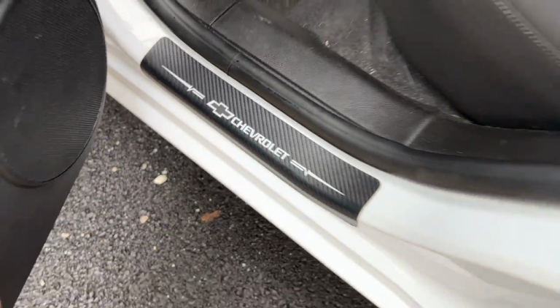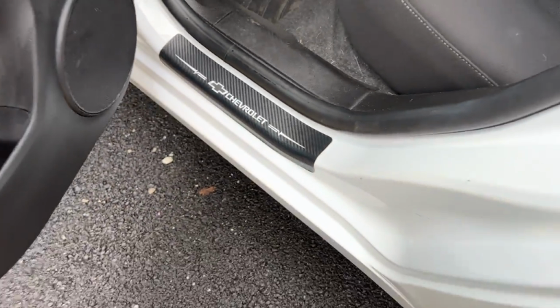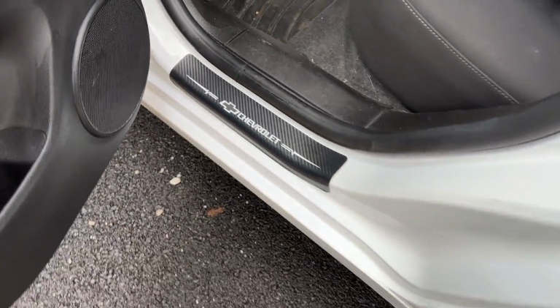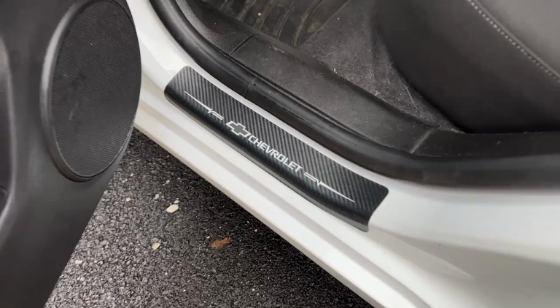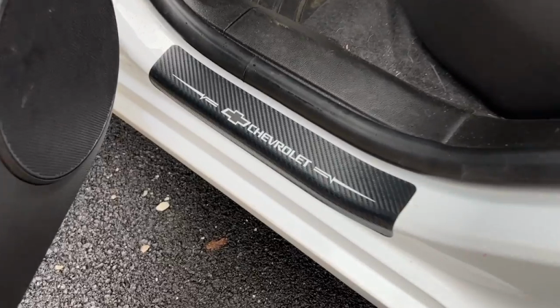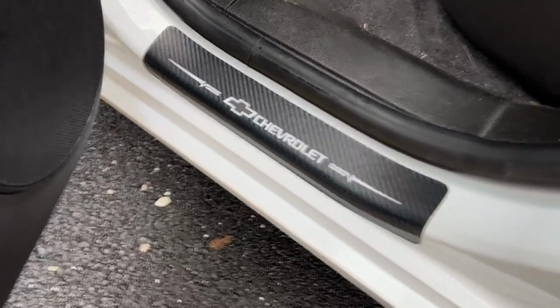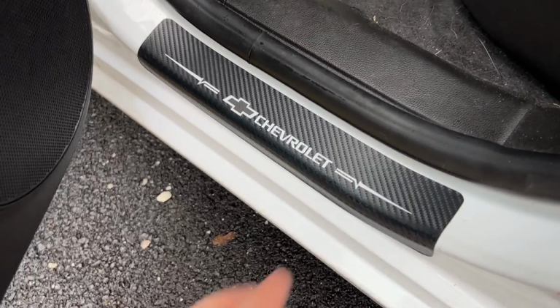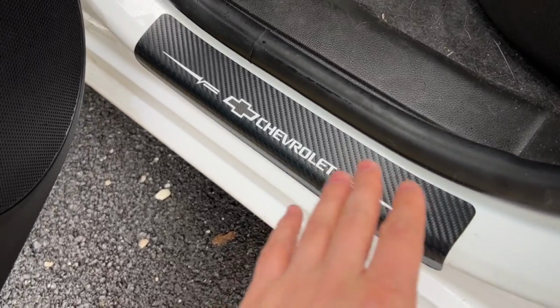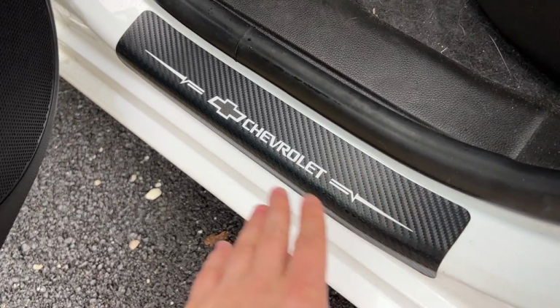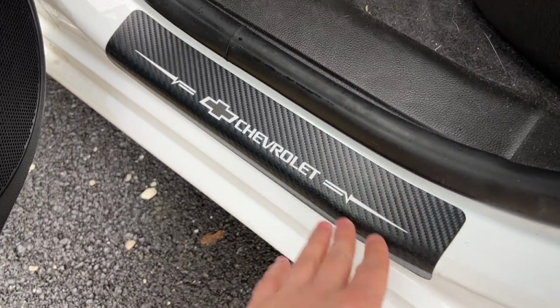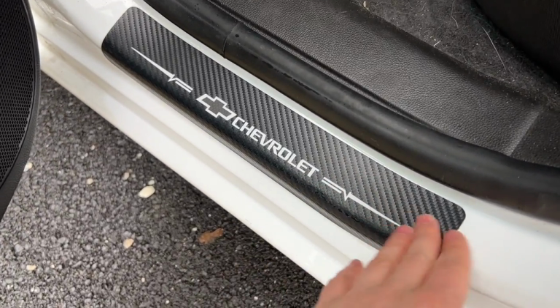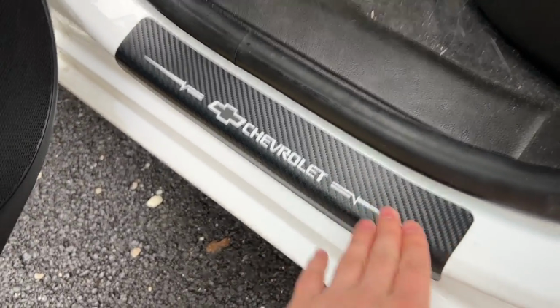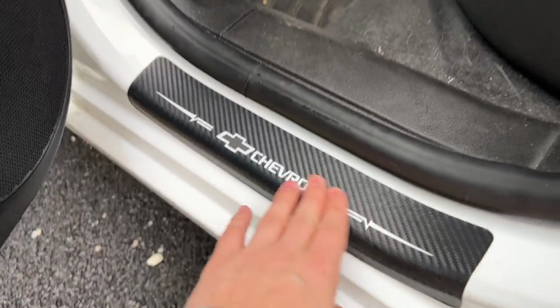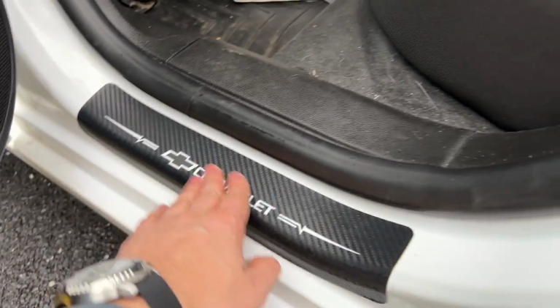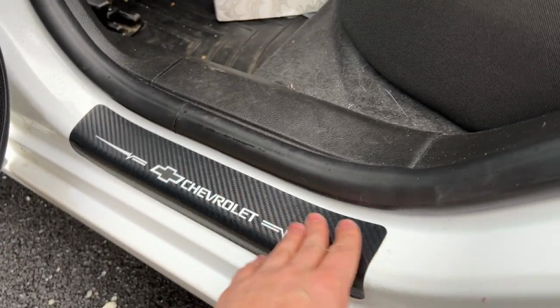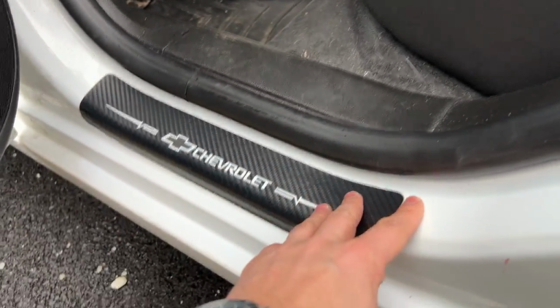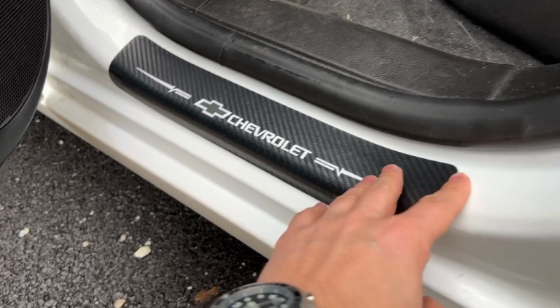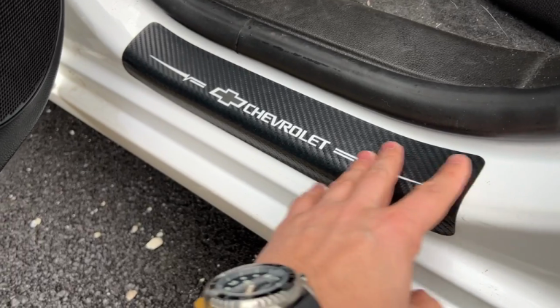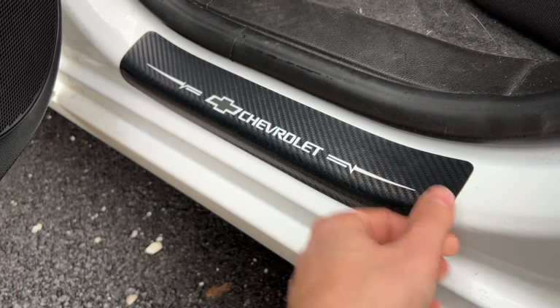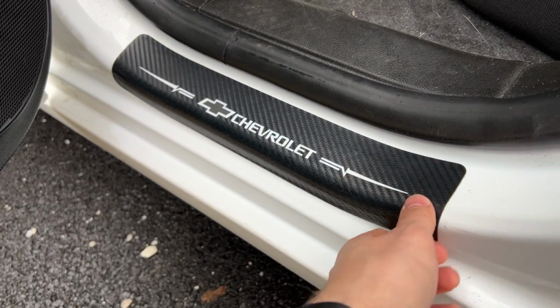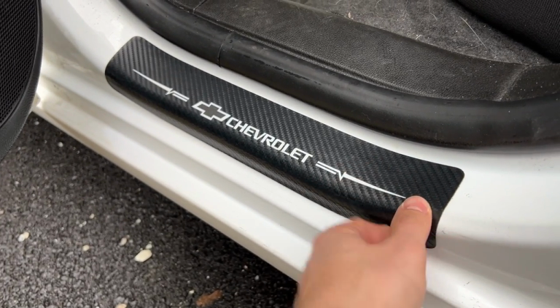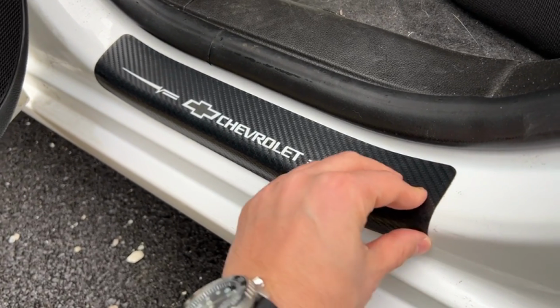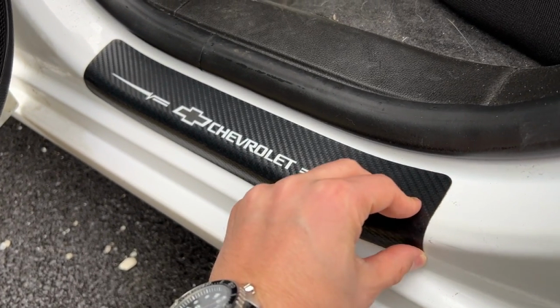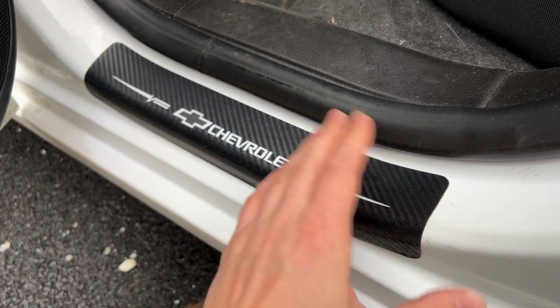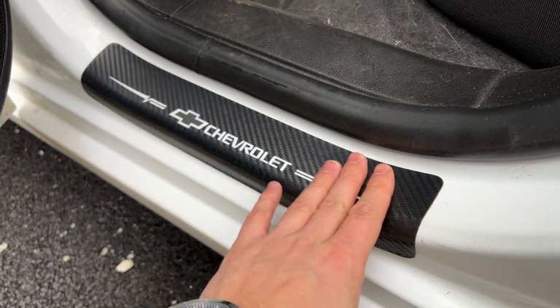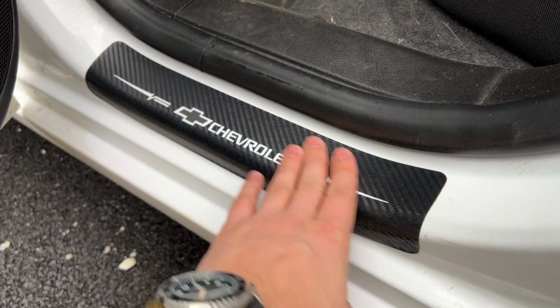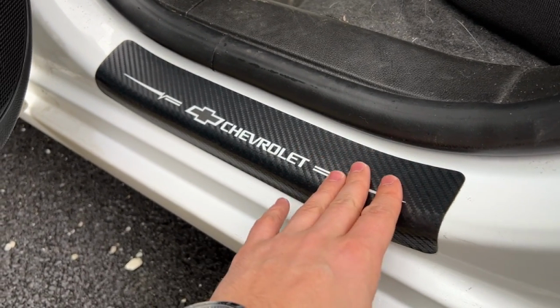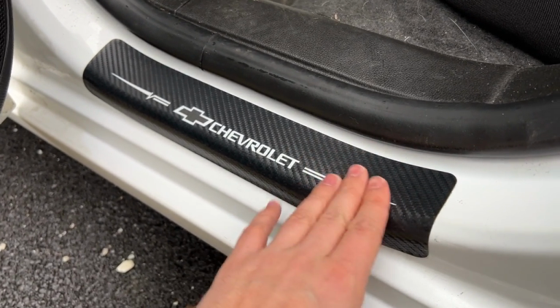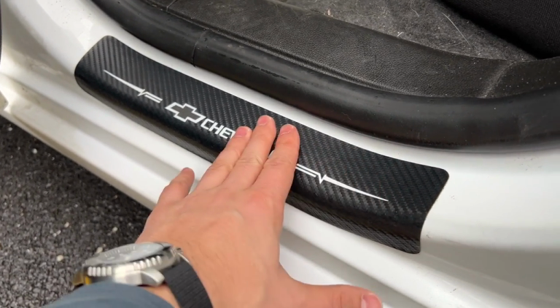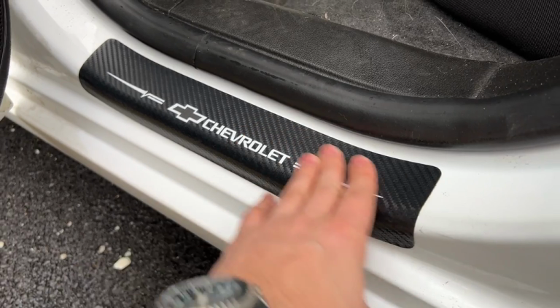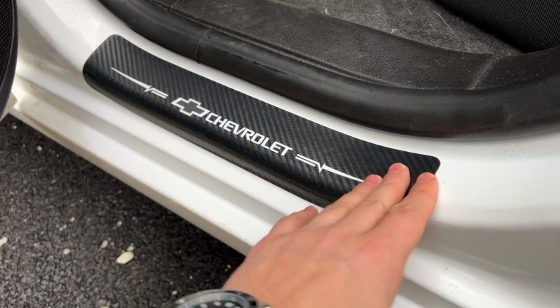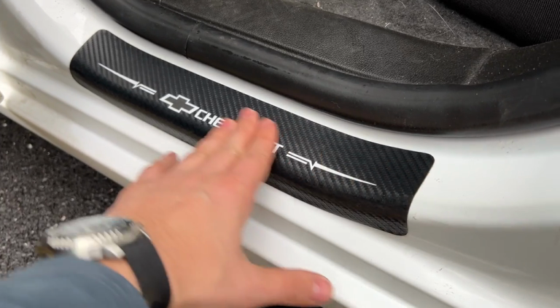I've had these for a little over a year now, and they've held up super well. No peeling at all. They are very durable, very strong — hold up in the cold, in the heat, no problem whatsoever.